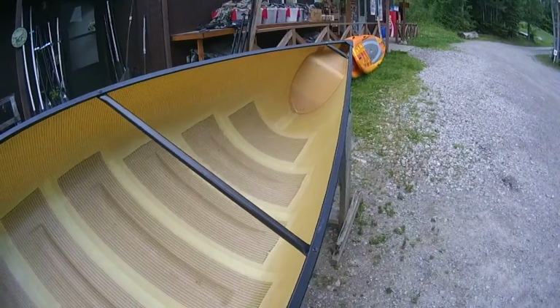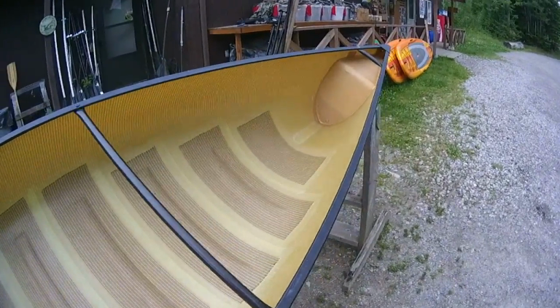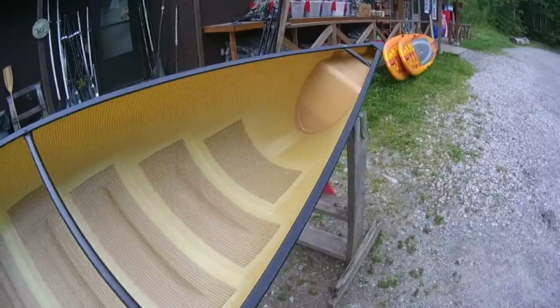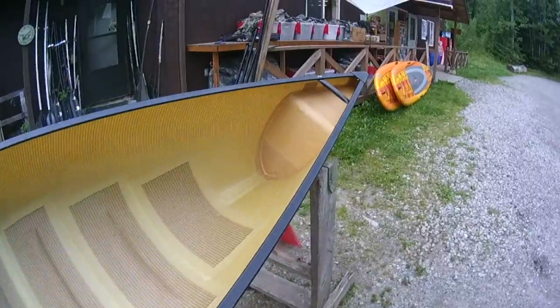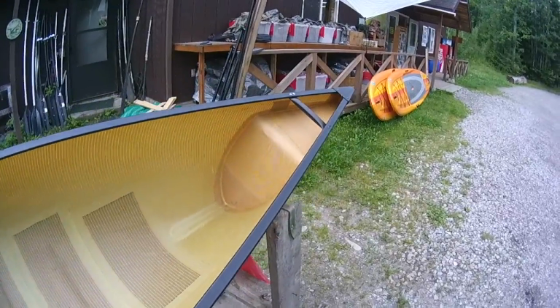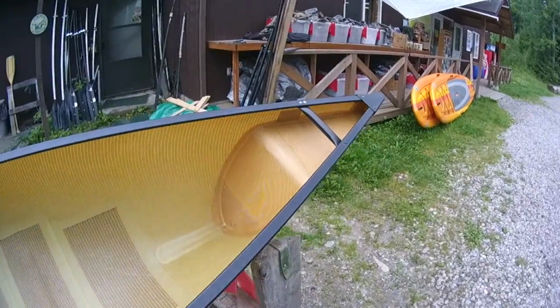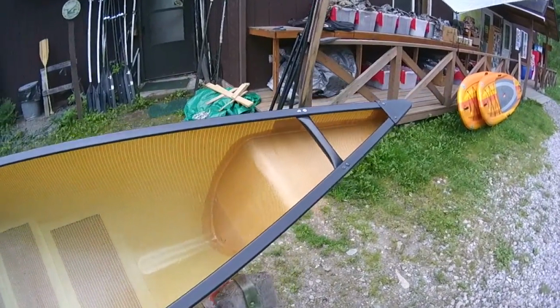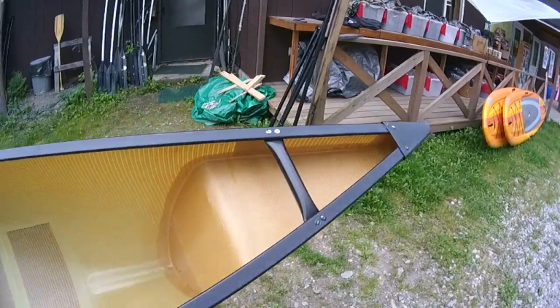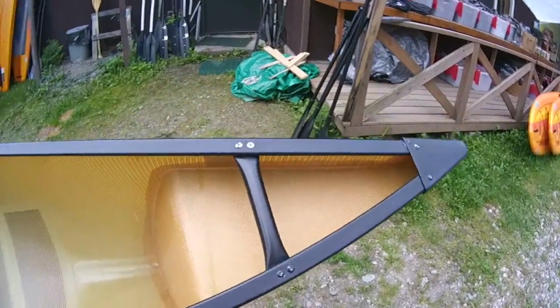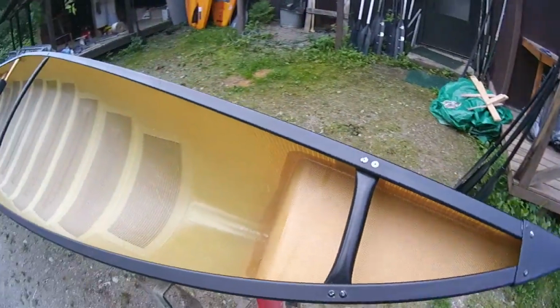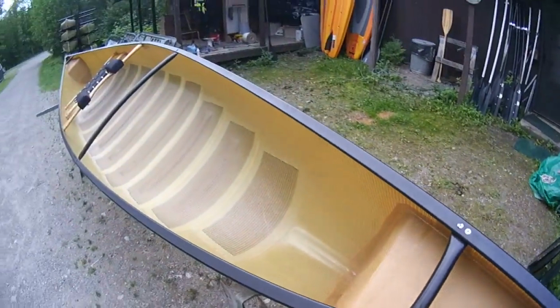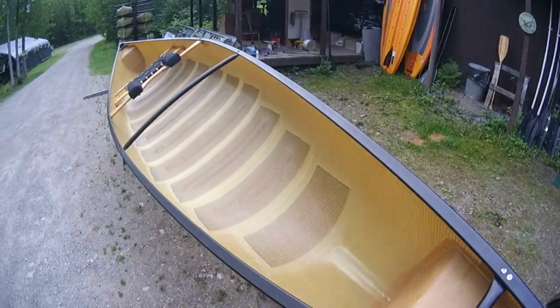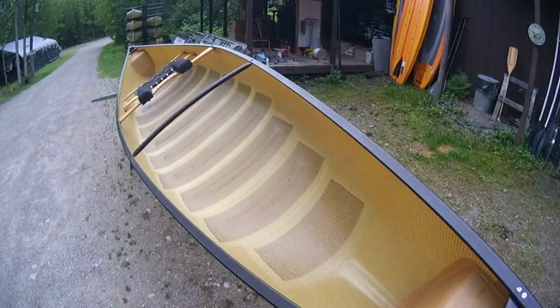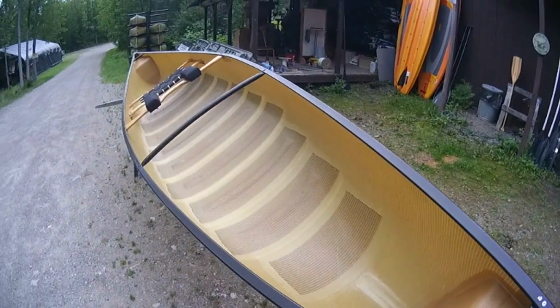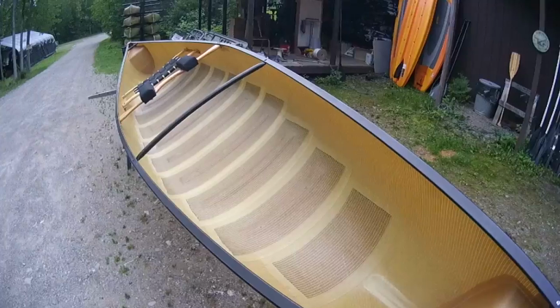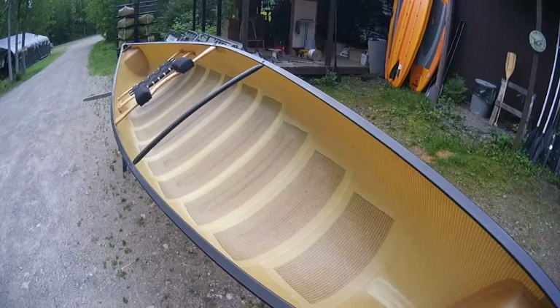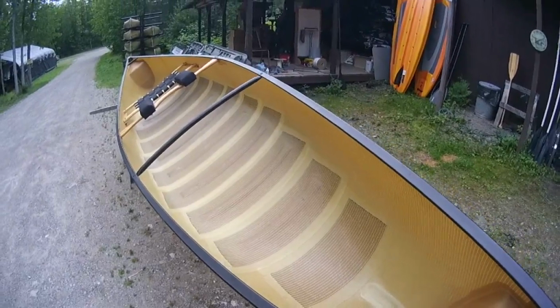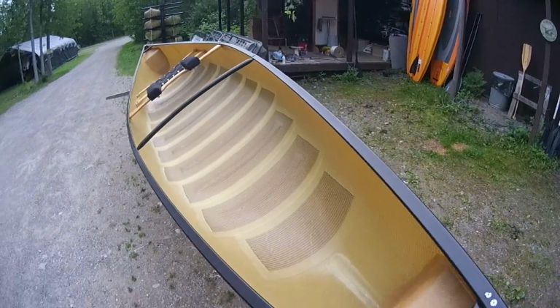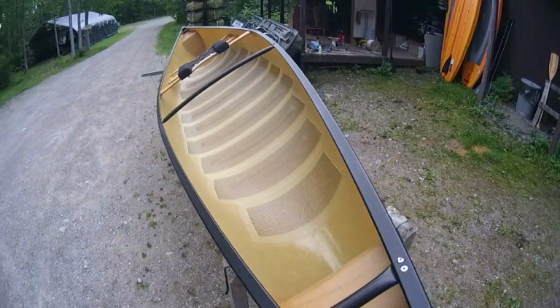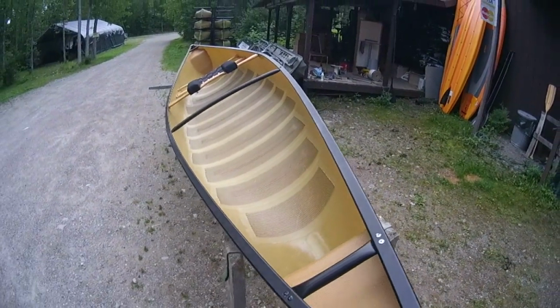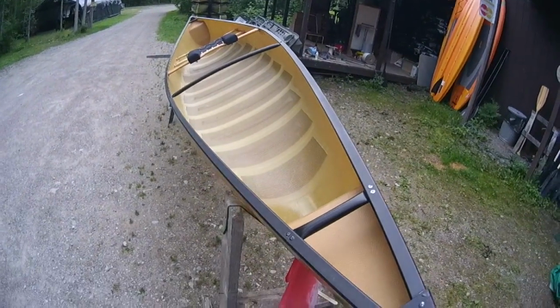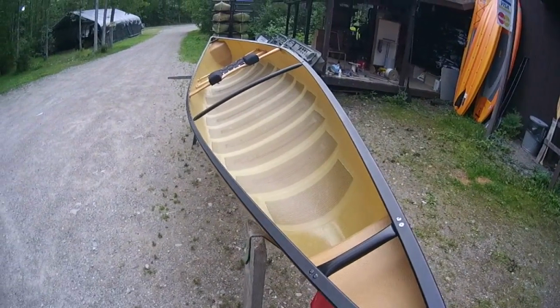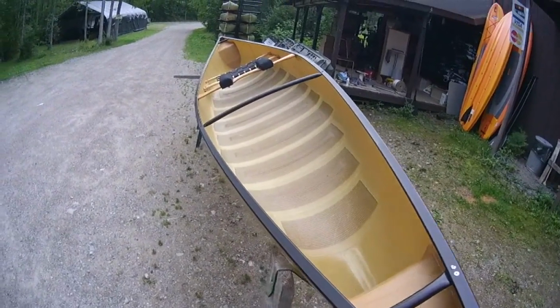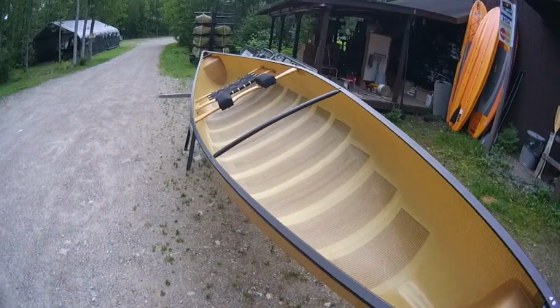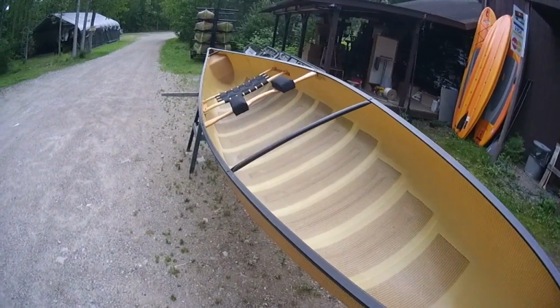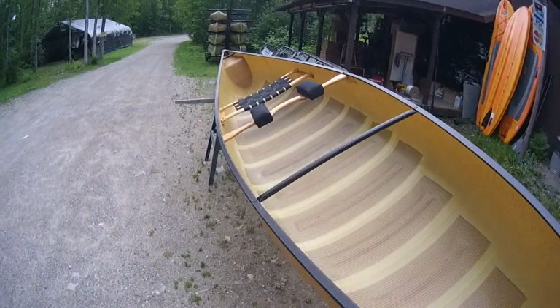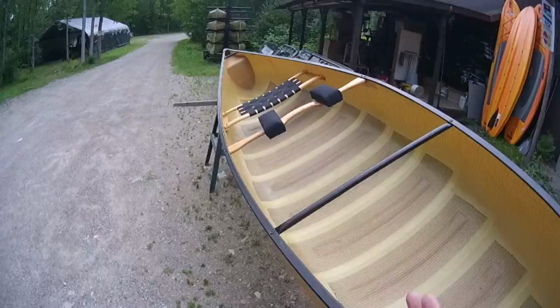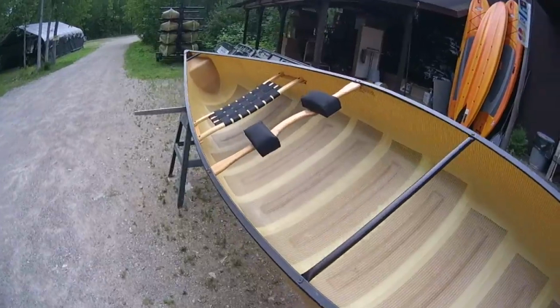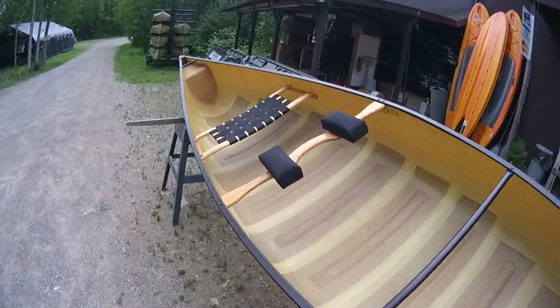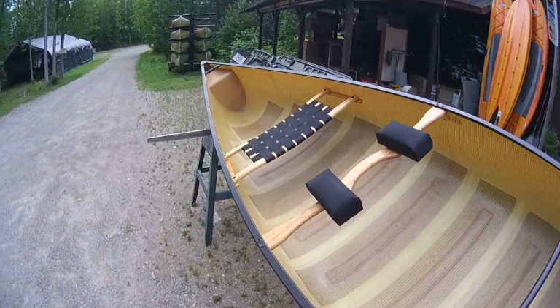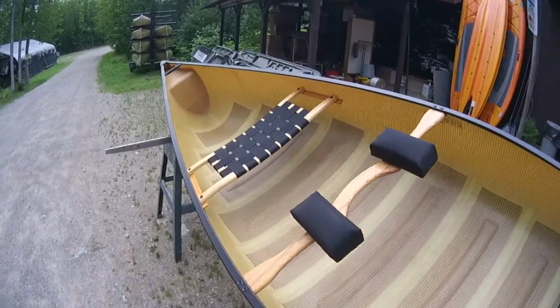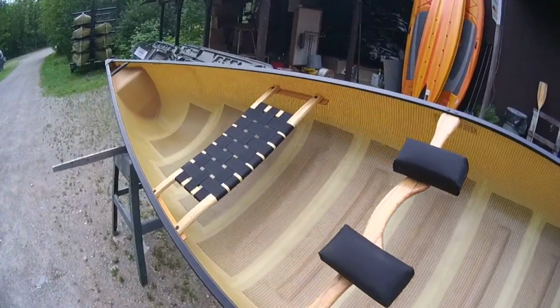This is a beautiful canoe — excellent shape, very little use on it. It does have some scratches, but no big deal. Black trim. And if you're looking for a solo that makes sense, this would be it.